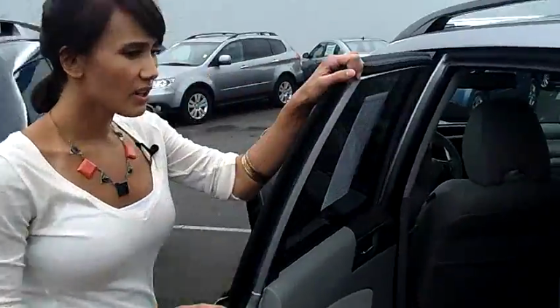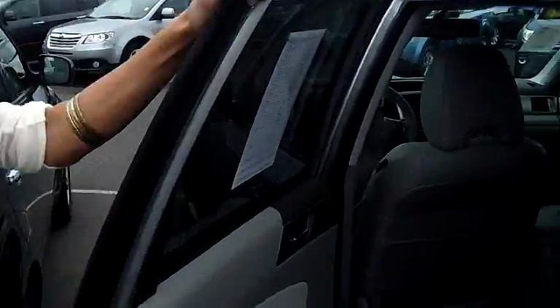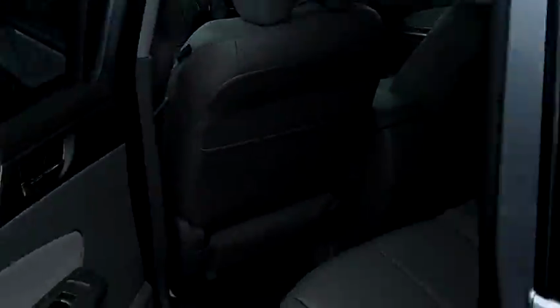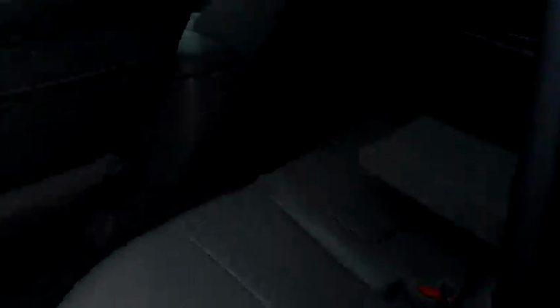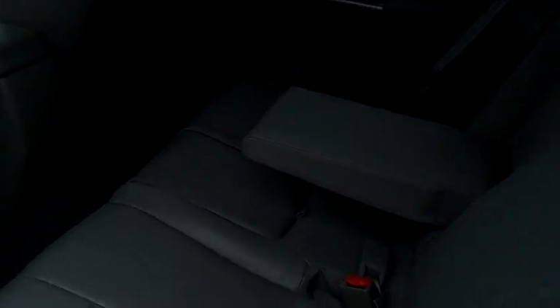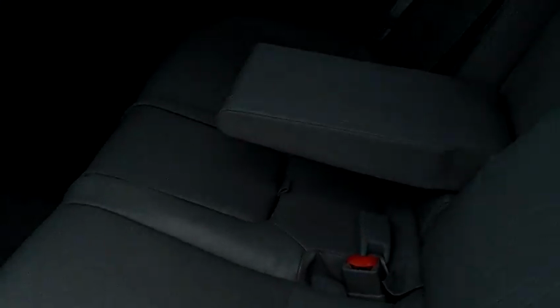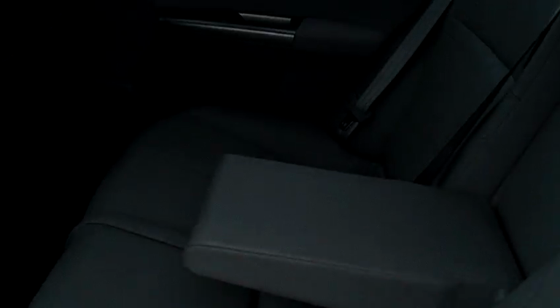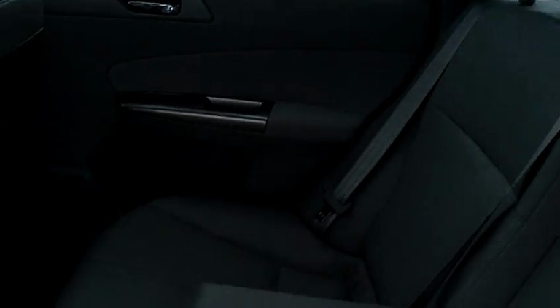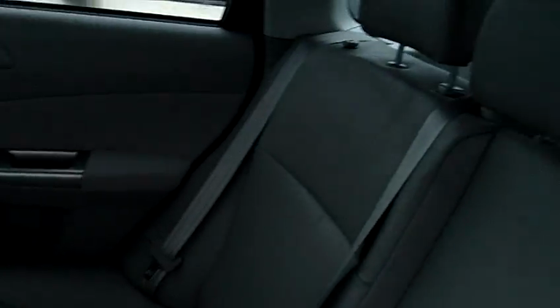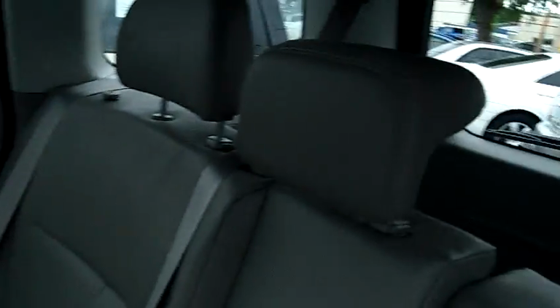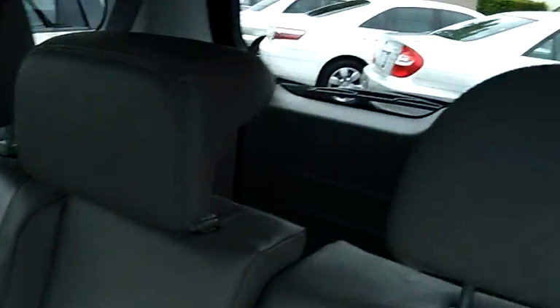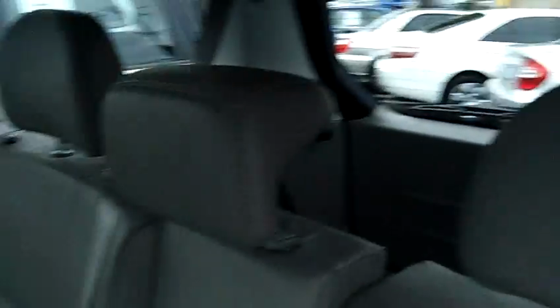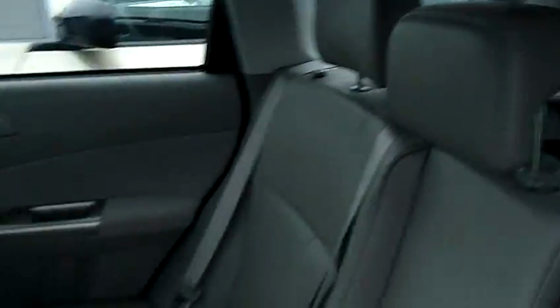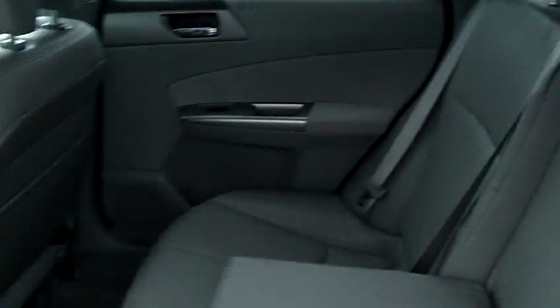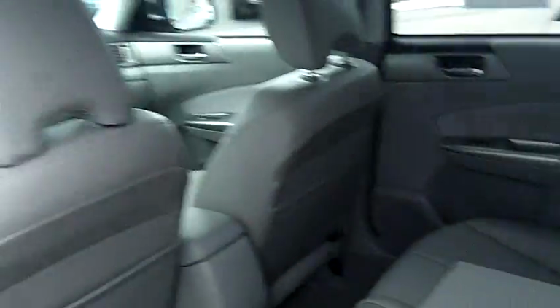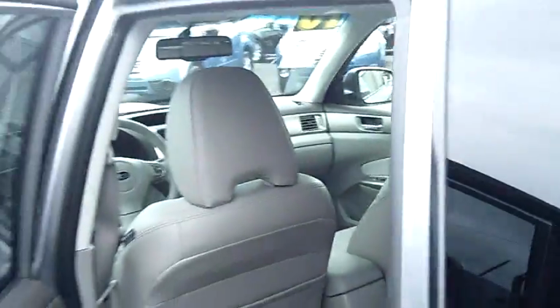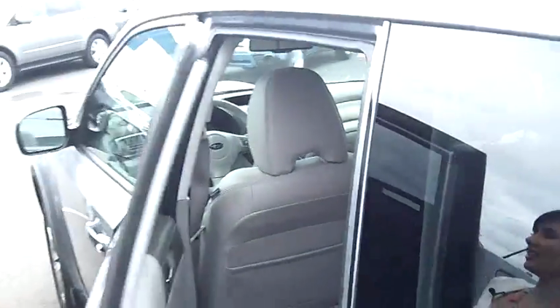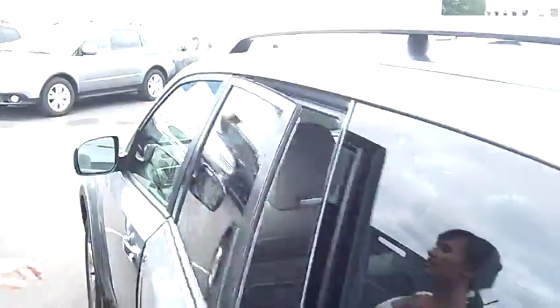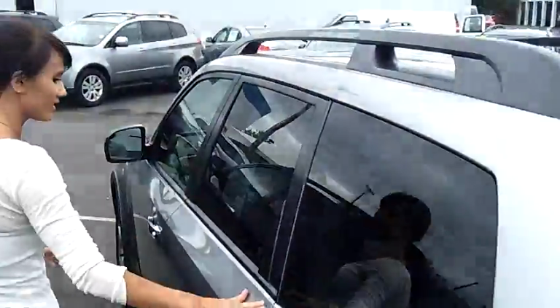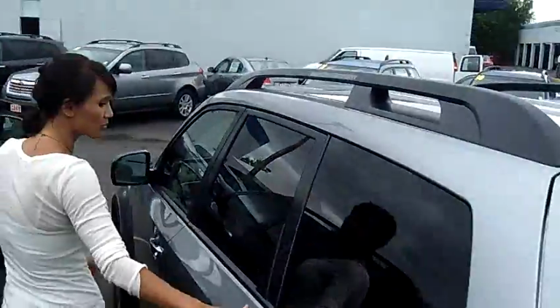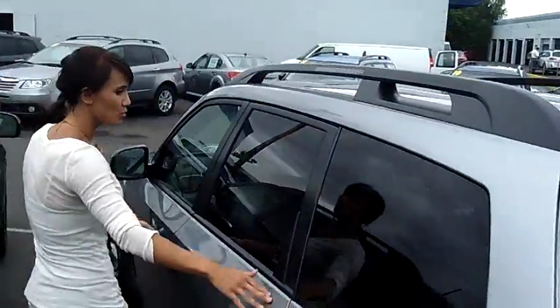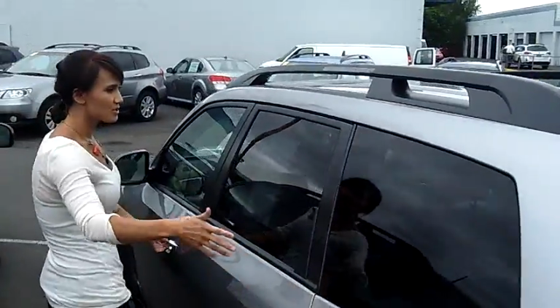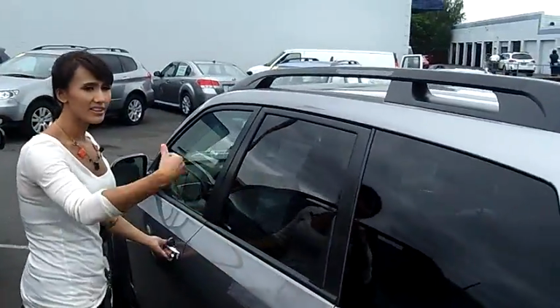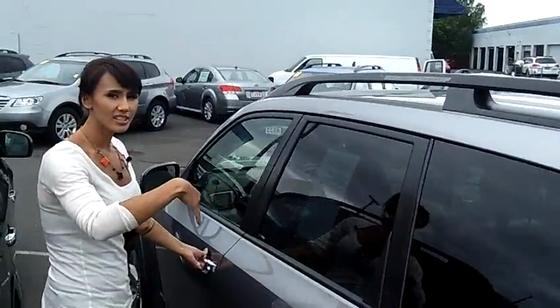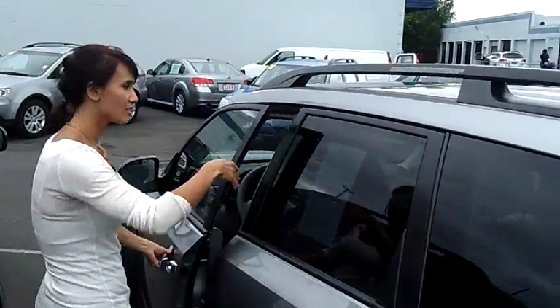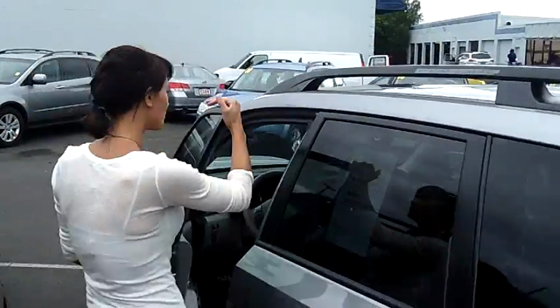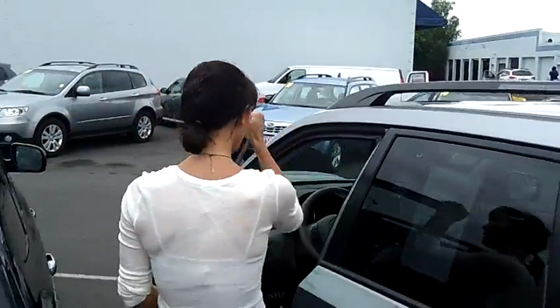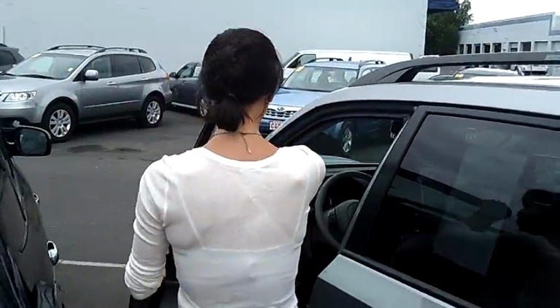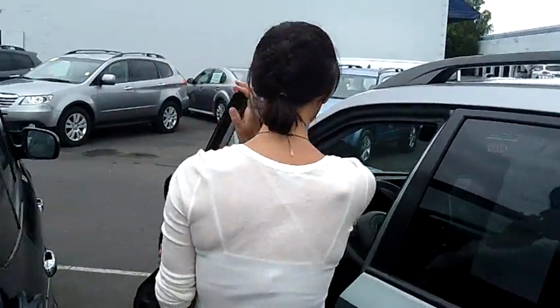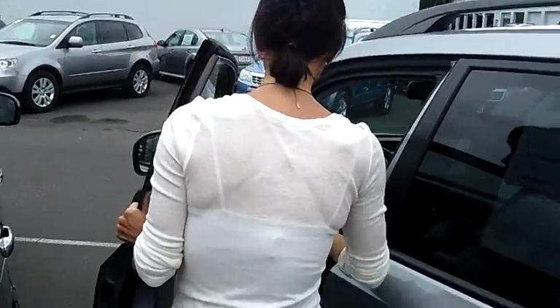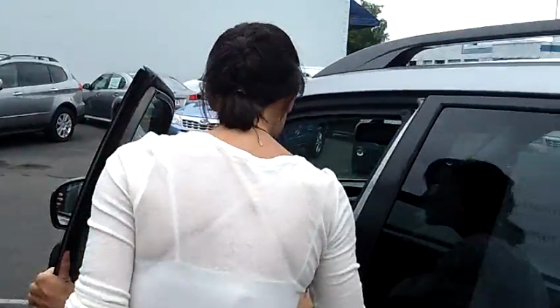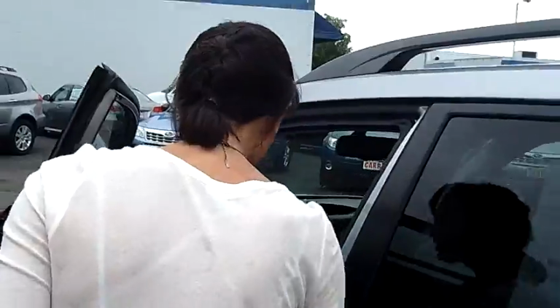It's very spacious in the back. Gorgeous leather interior. Like with most Subarus, the back seat does fold down so you have more extra space in there.